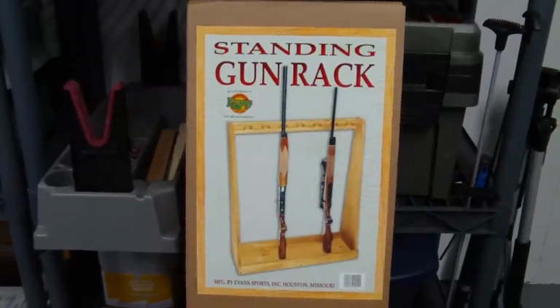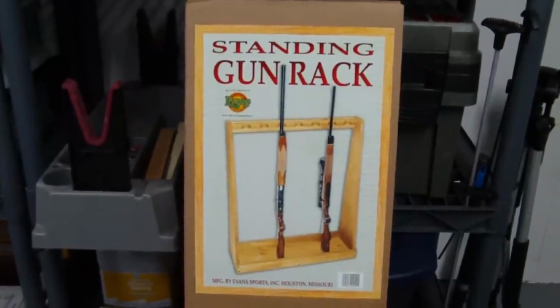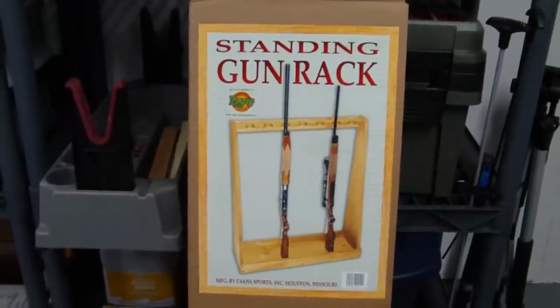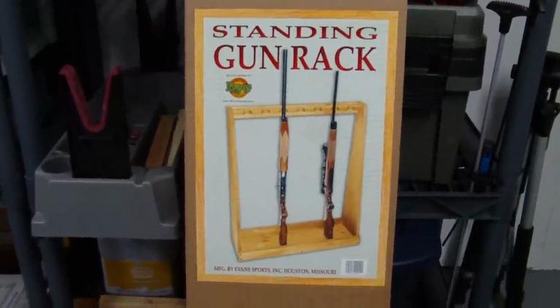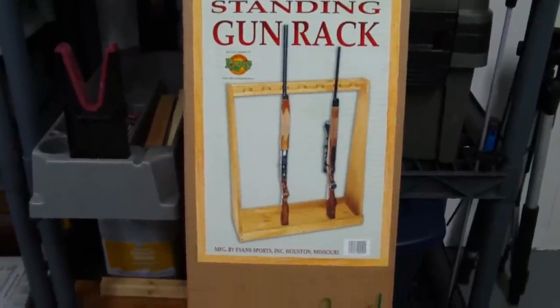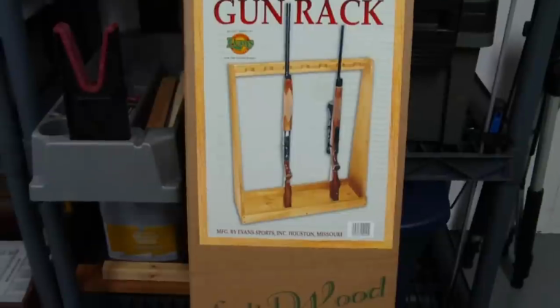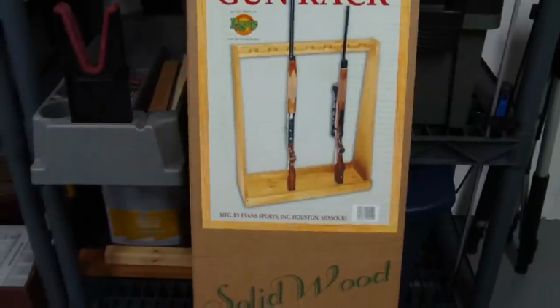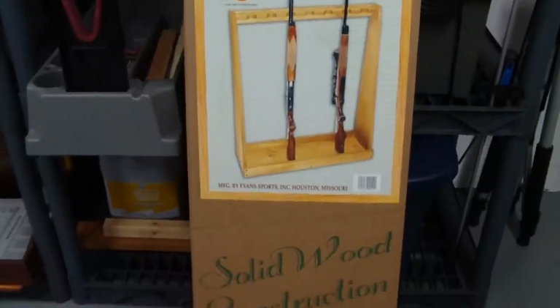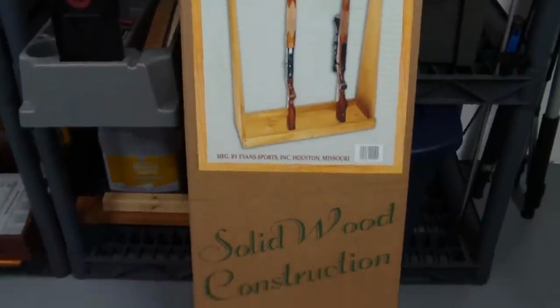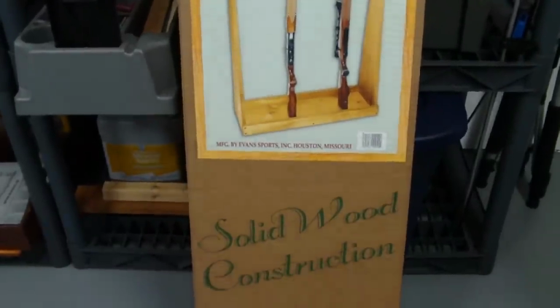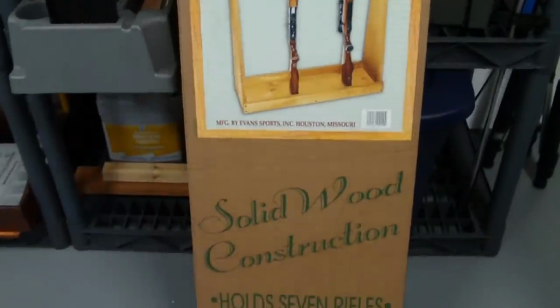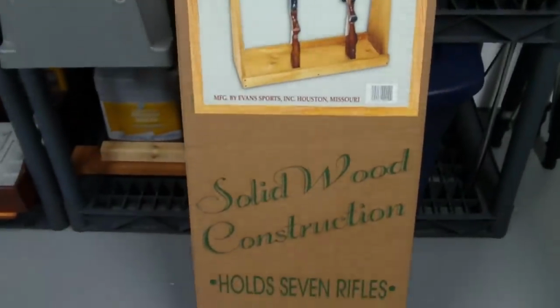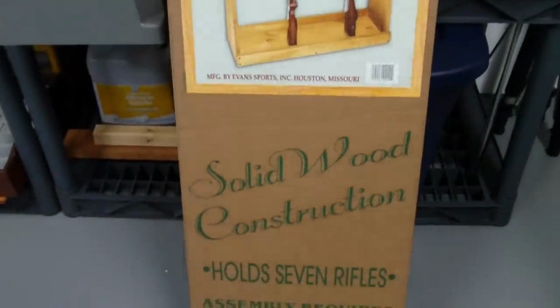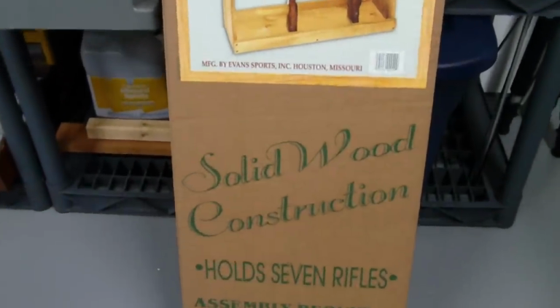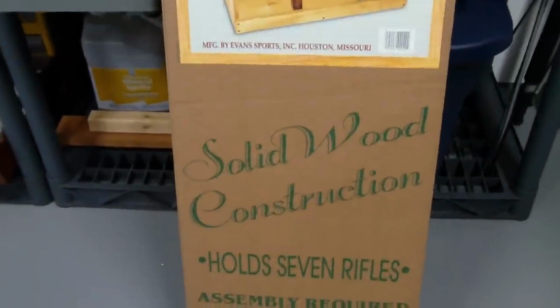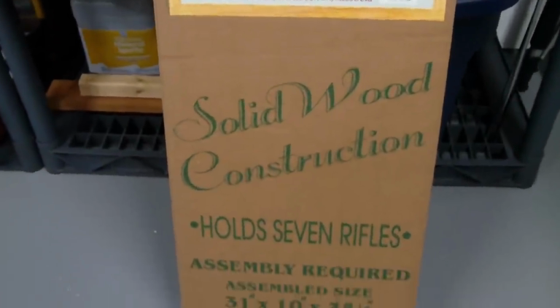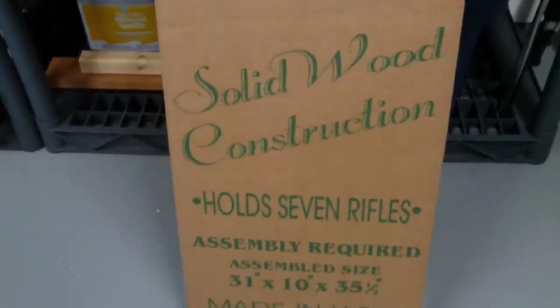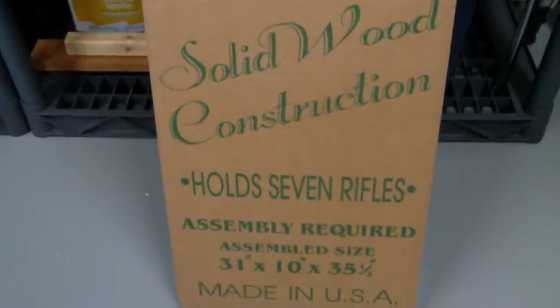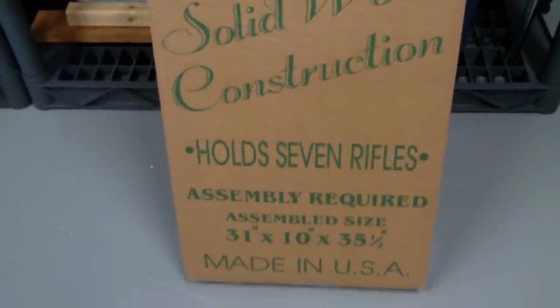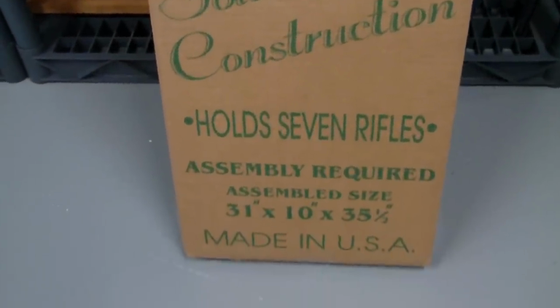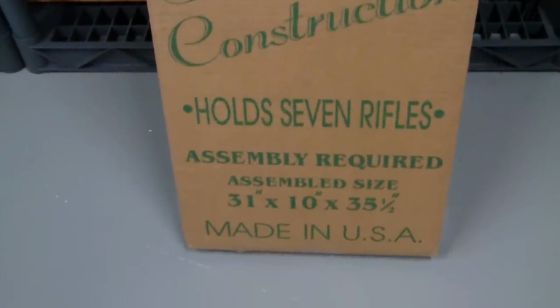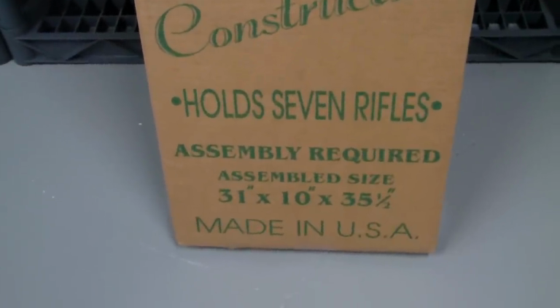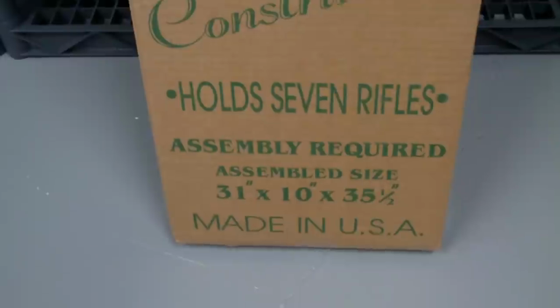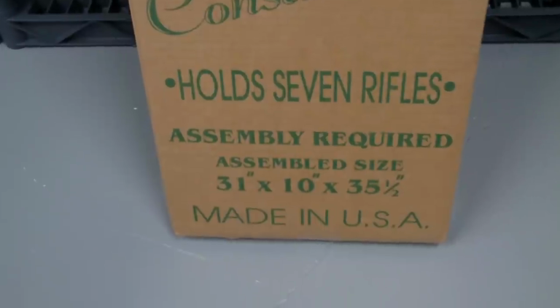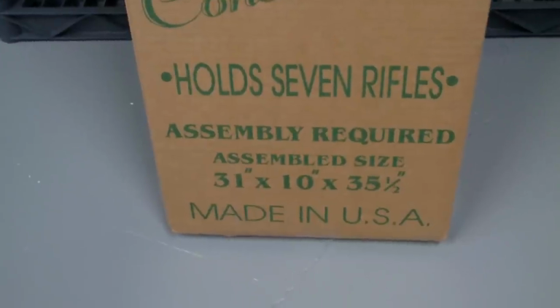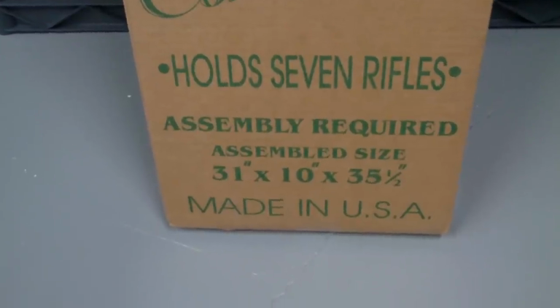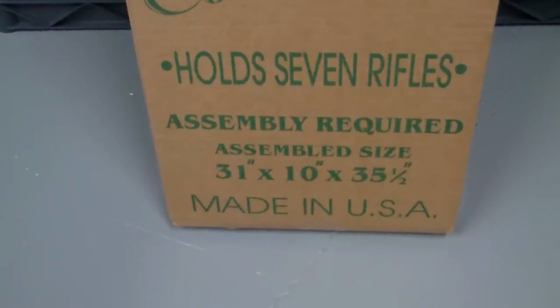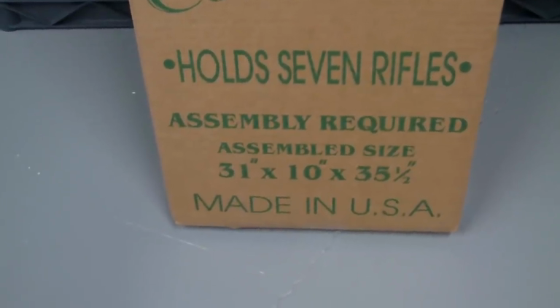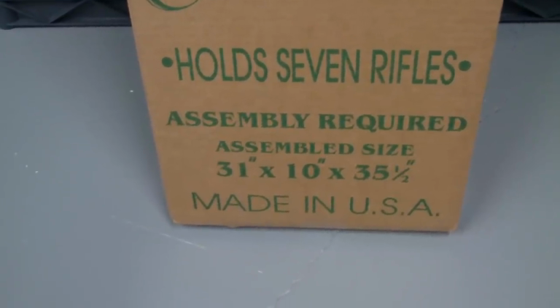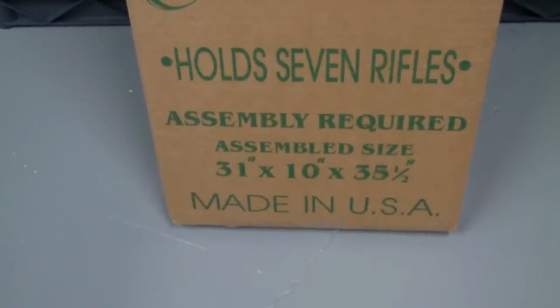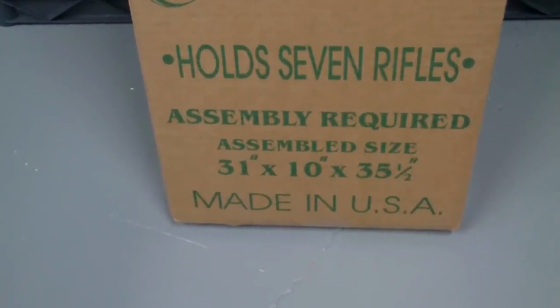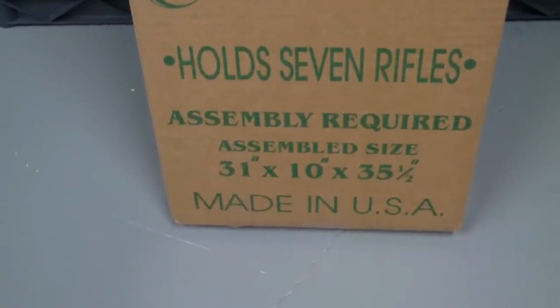She had it delivered to my father-in-law's house and he assembled it for me, so I unfortunately don't have any idea of how long it took, but I assume it can't take more than 15-20 minutes. It's pretty easy to put together.